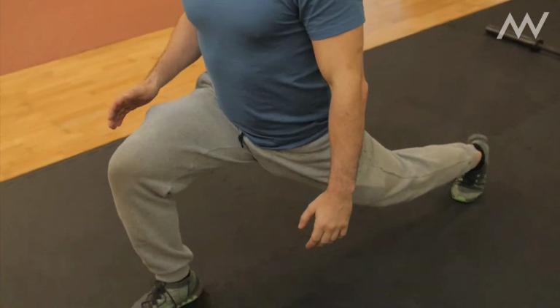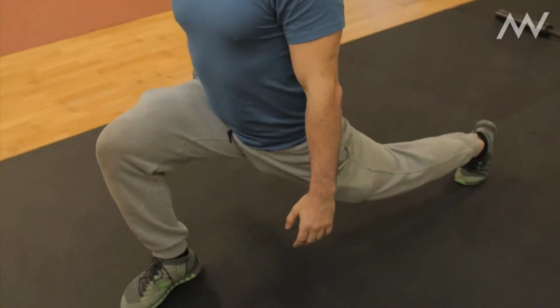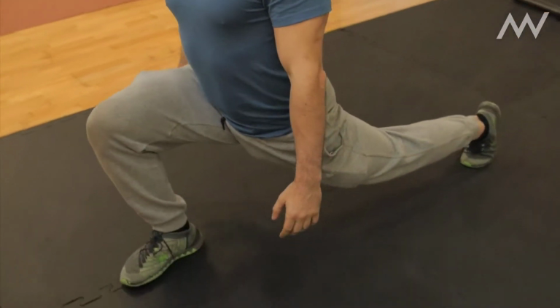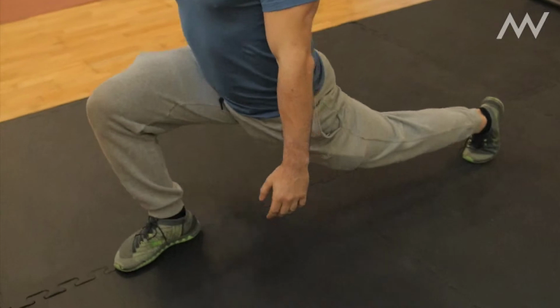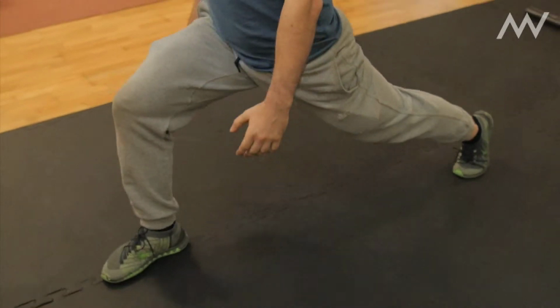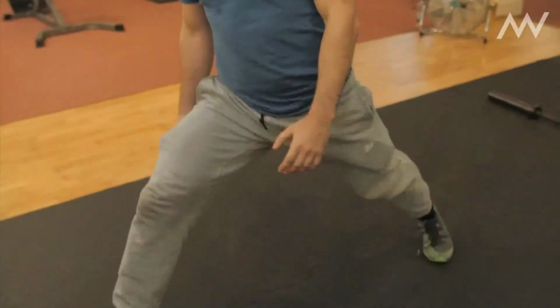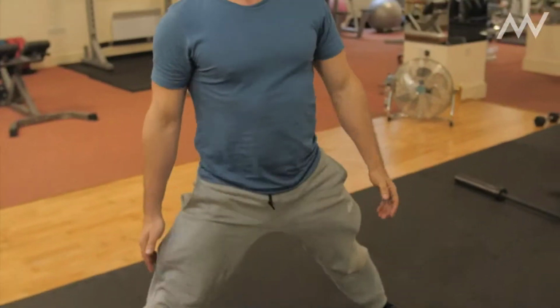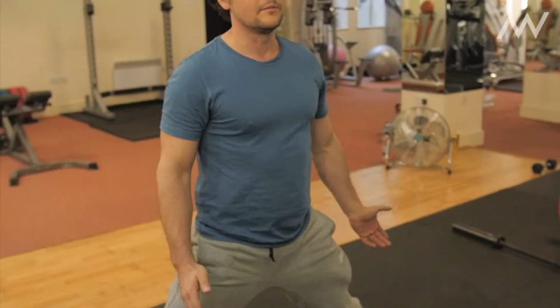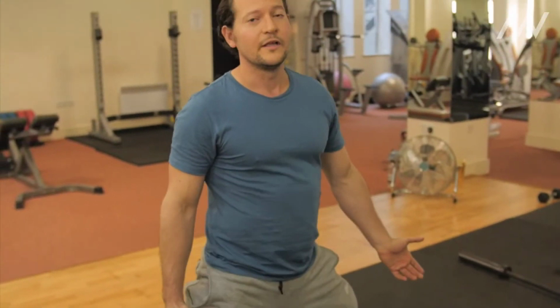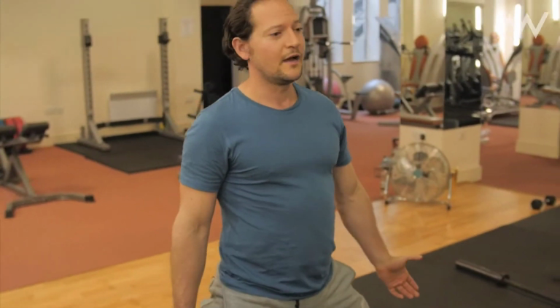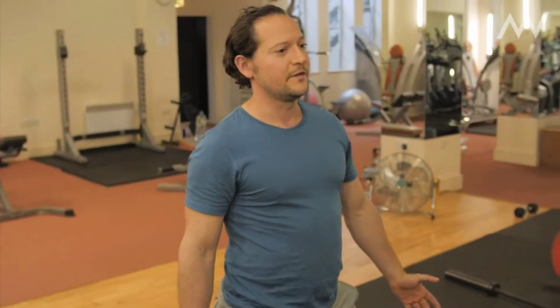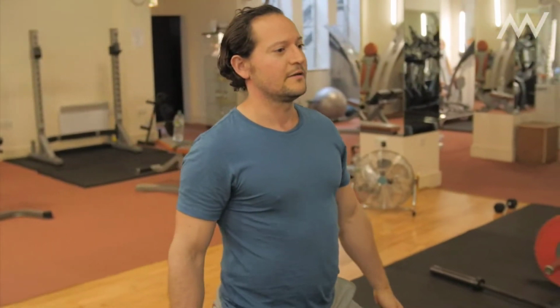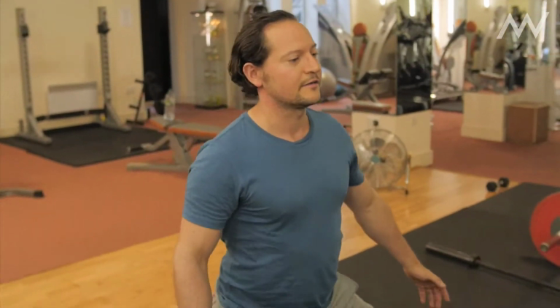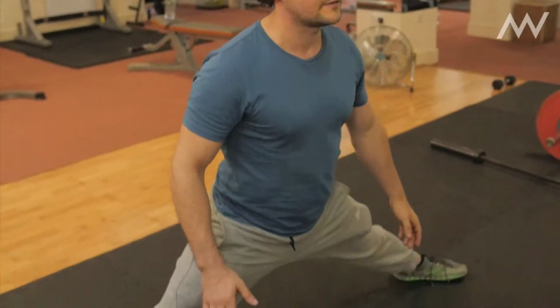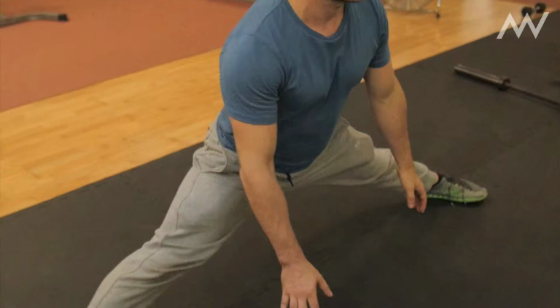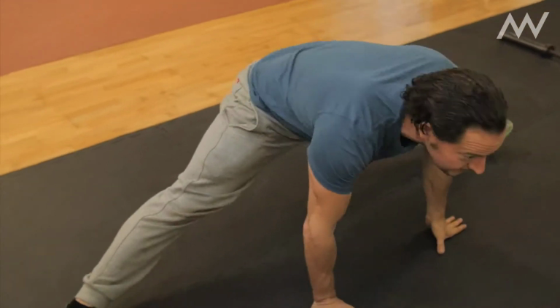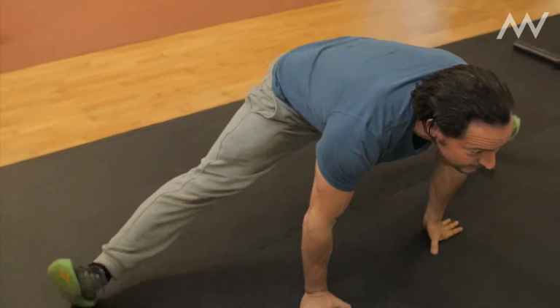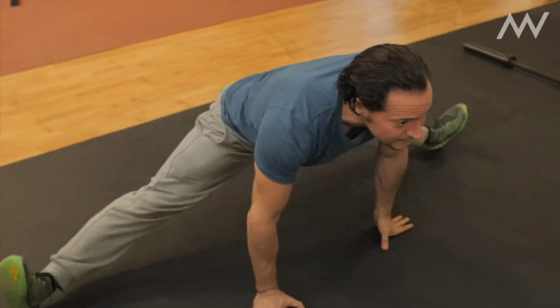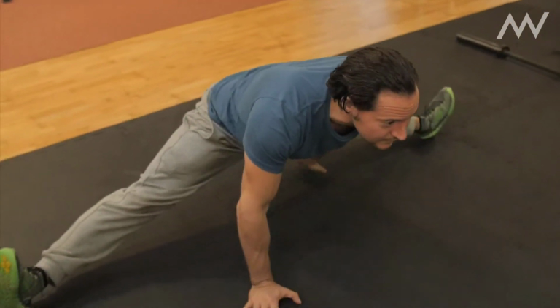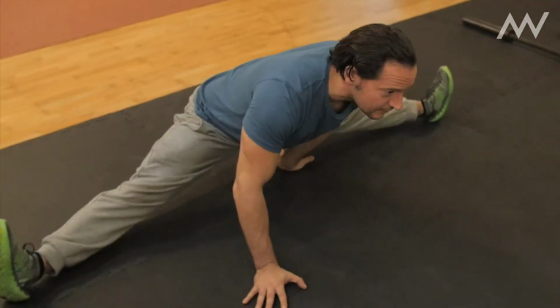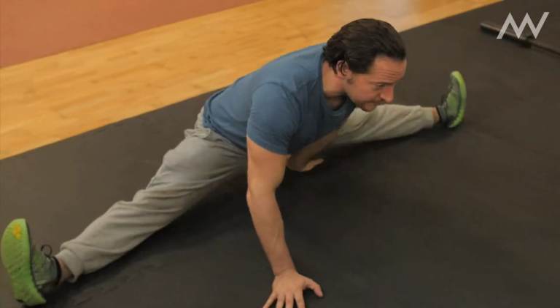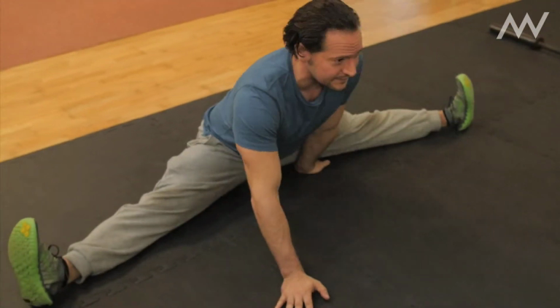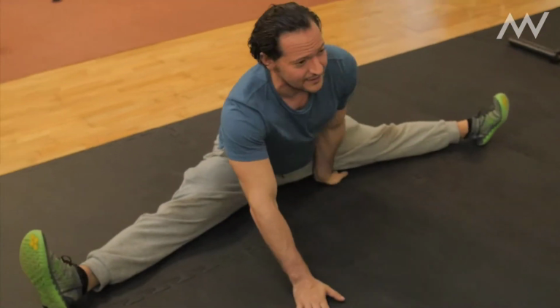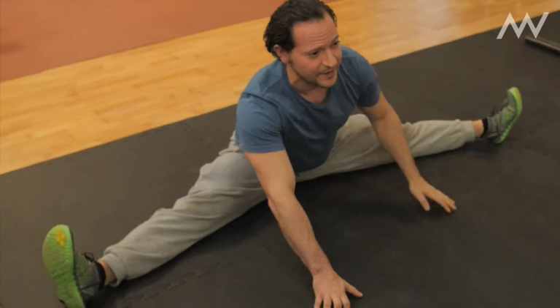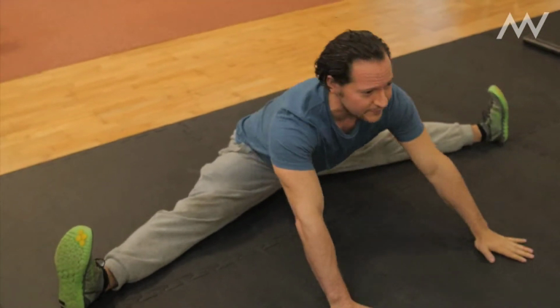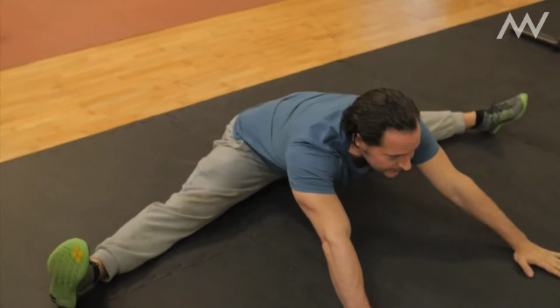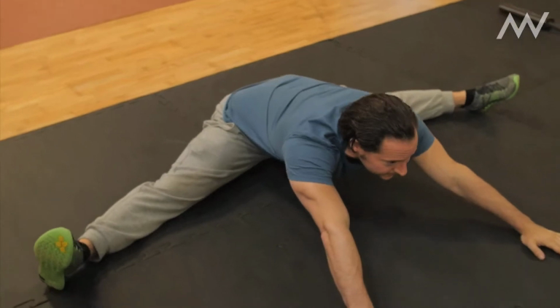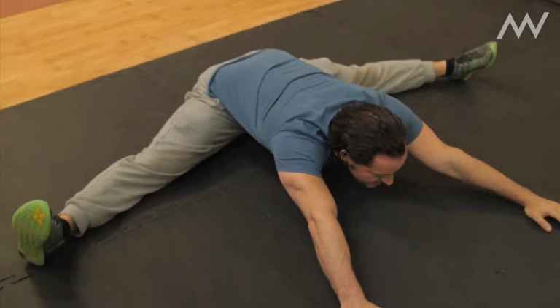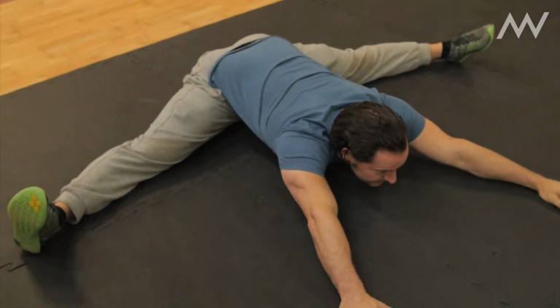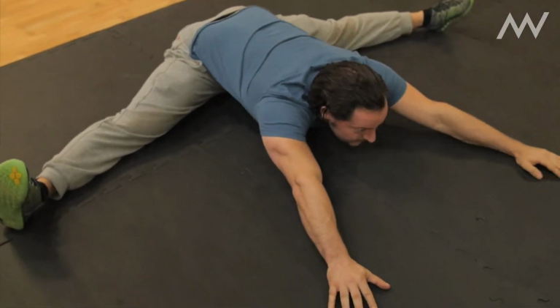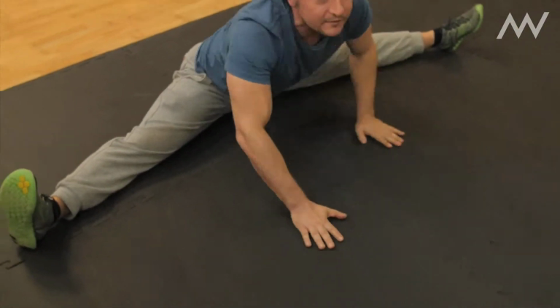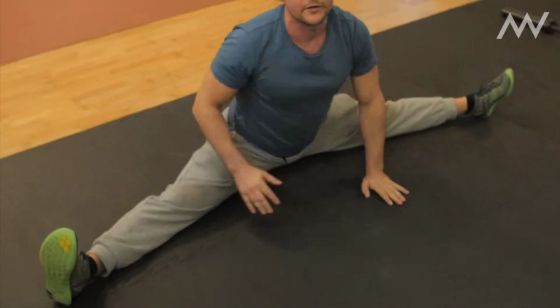It also surprisingly works the musculature a lot more. You can go into splits from there as well, and it's basically just about moving your body in different lines of motion.